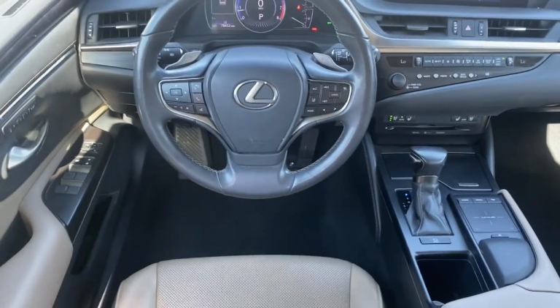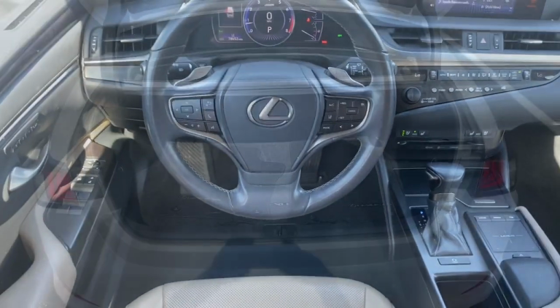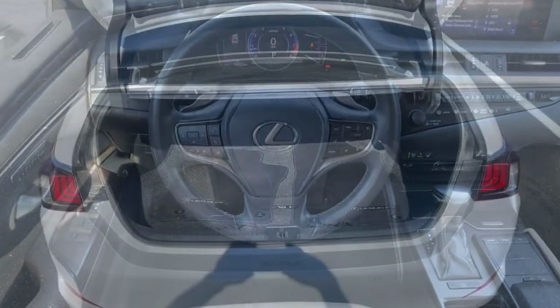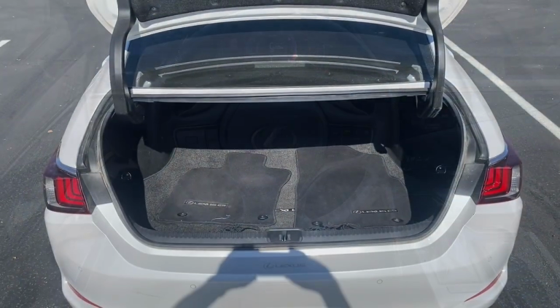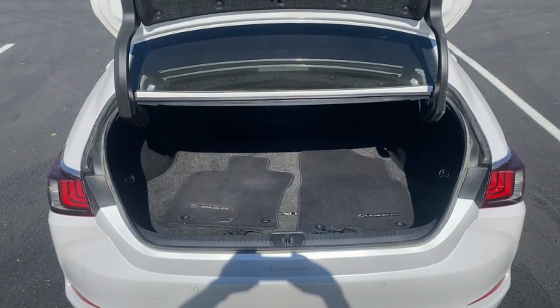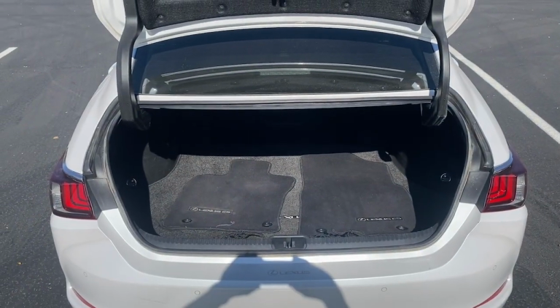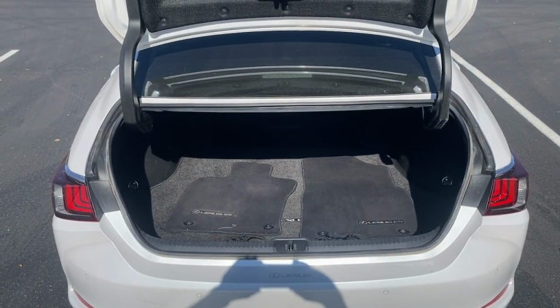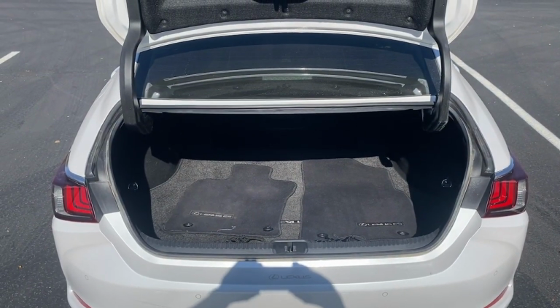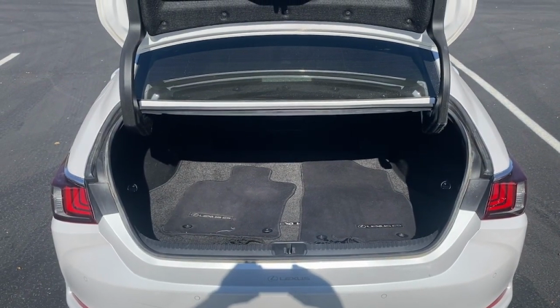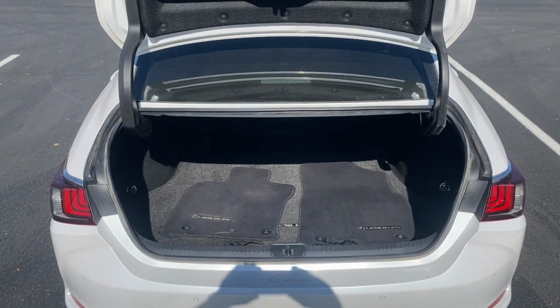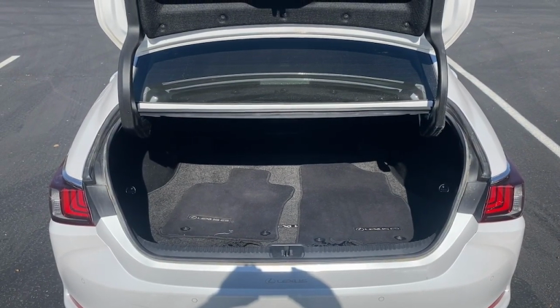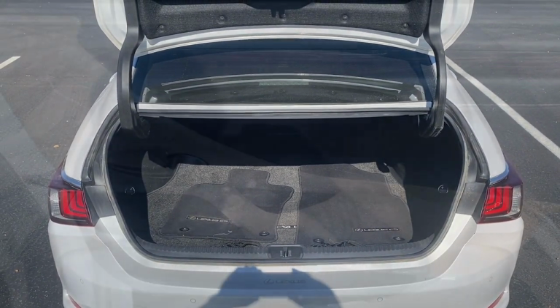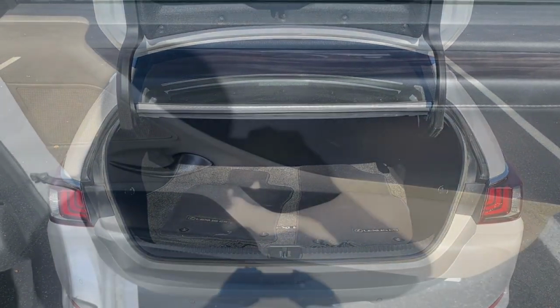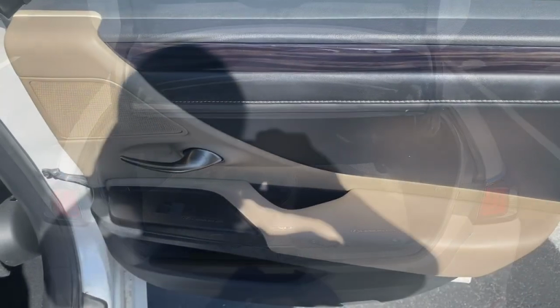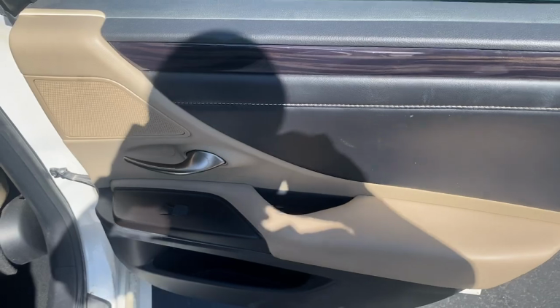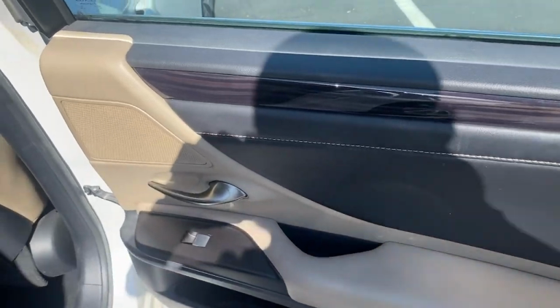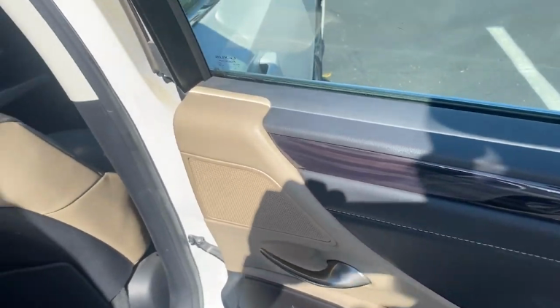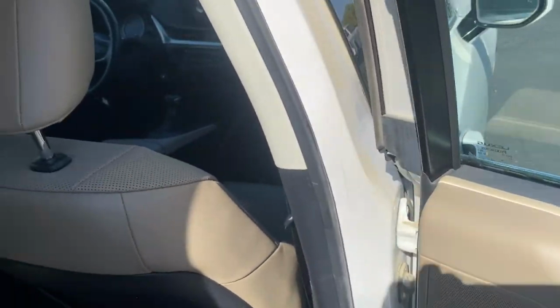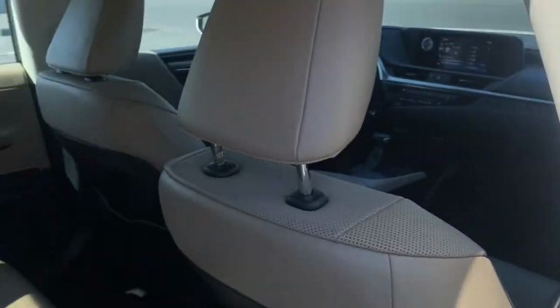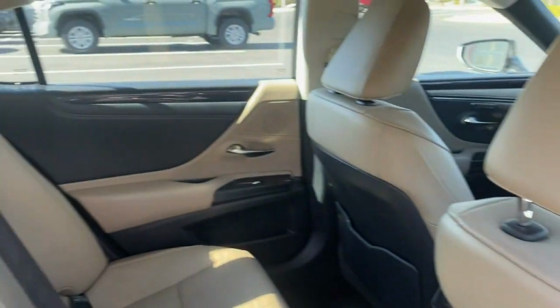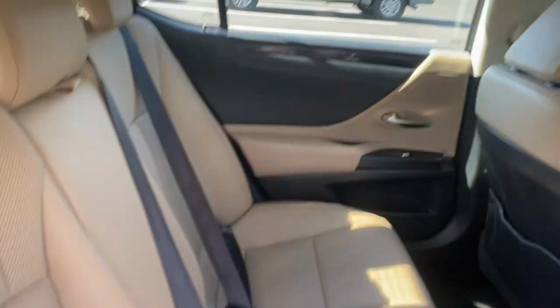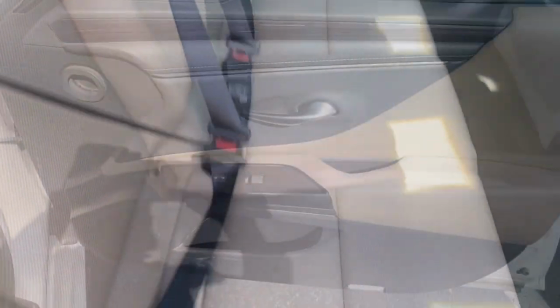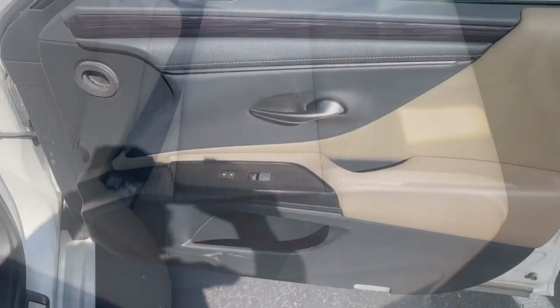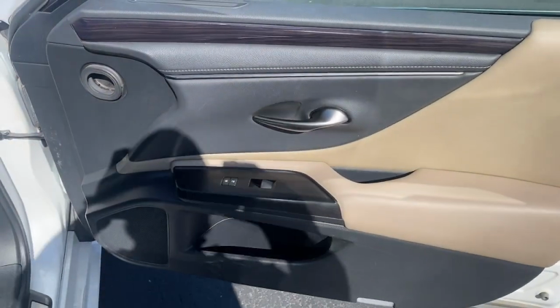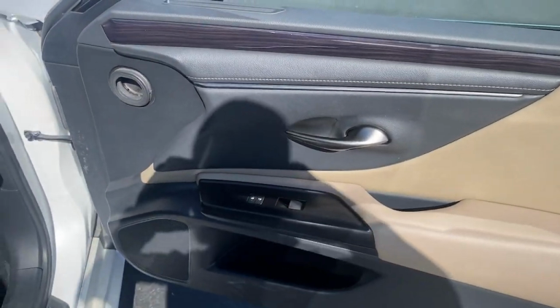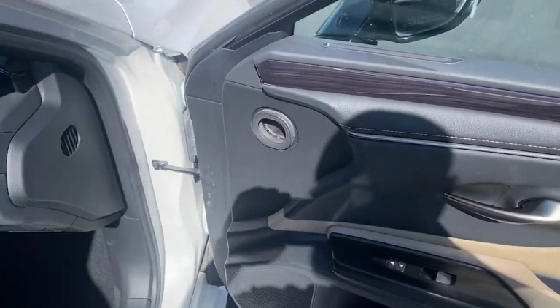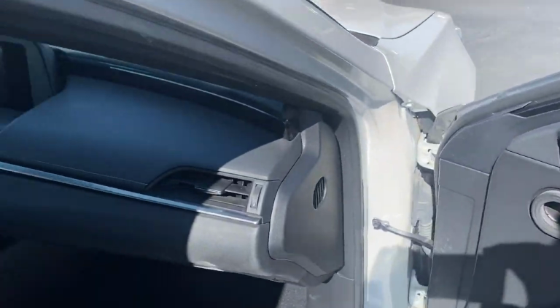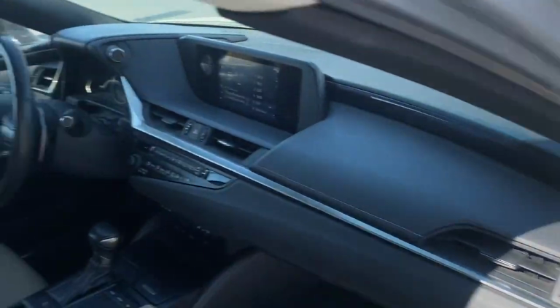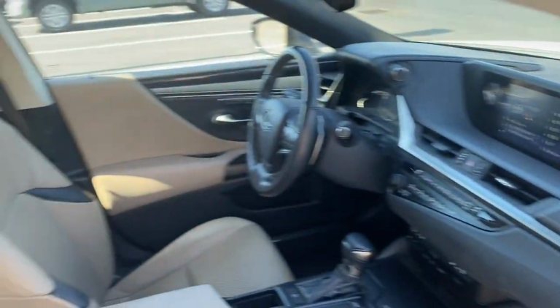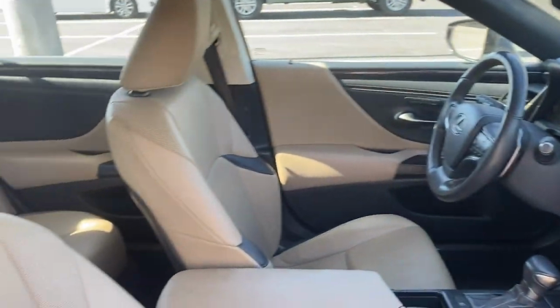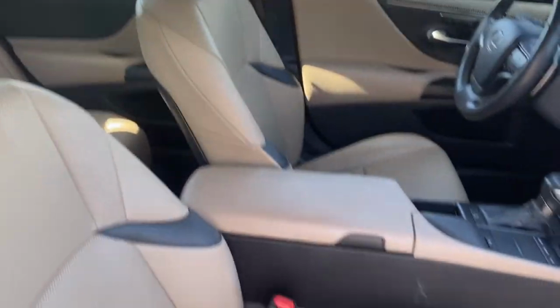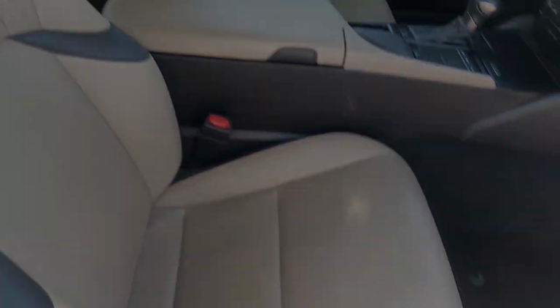The following are some of this vehicle's highlighted options: keyless entry, moonroof, satellite radio, backup camera, power passenger seat, and premium sound system.